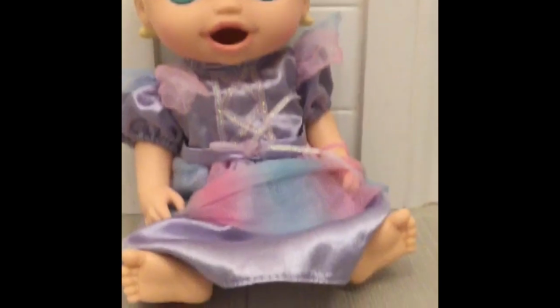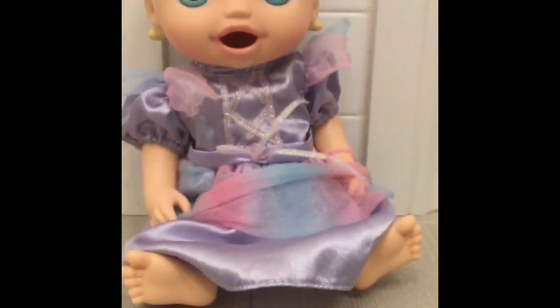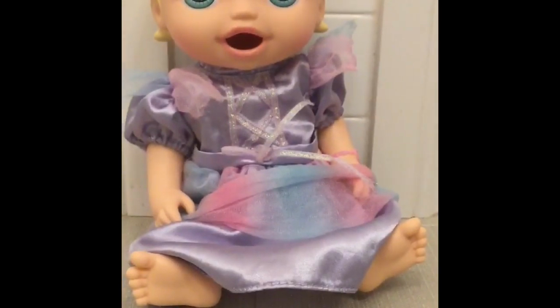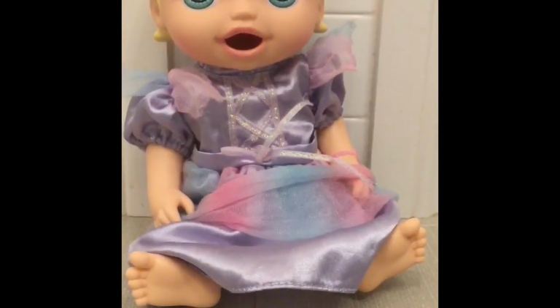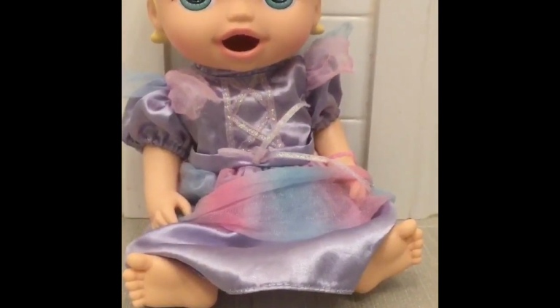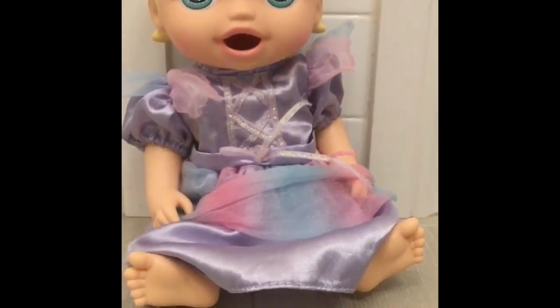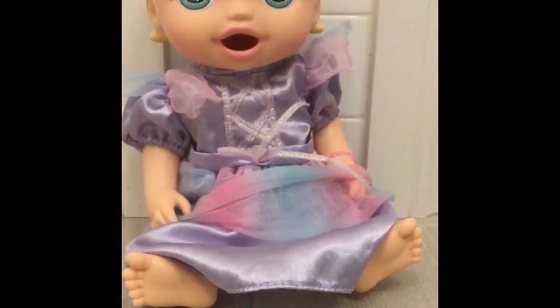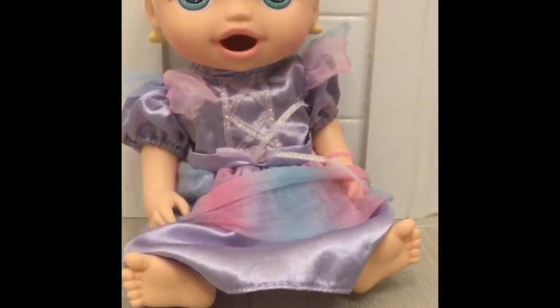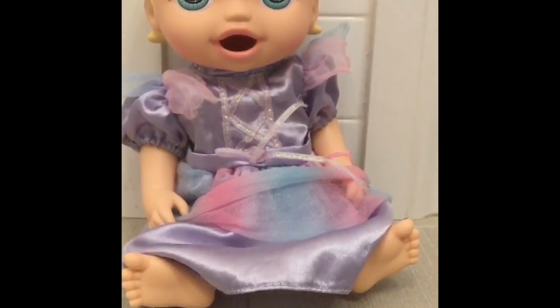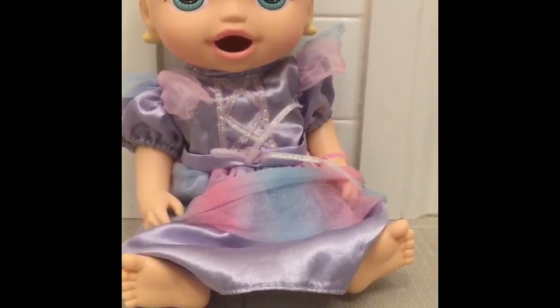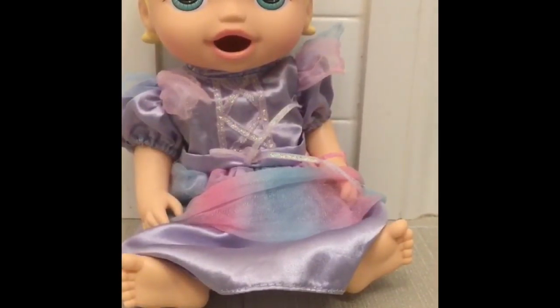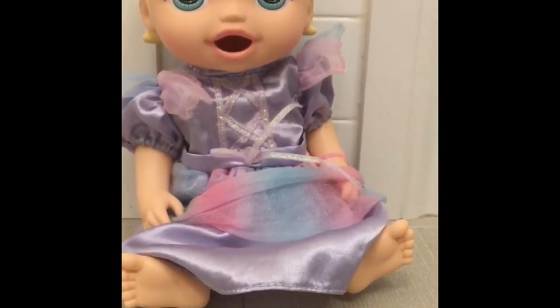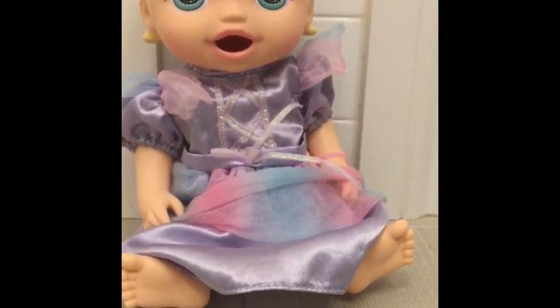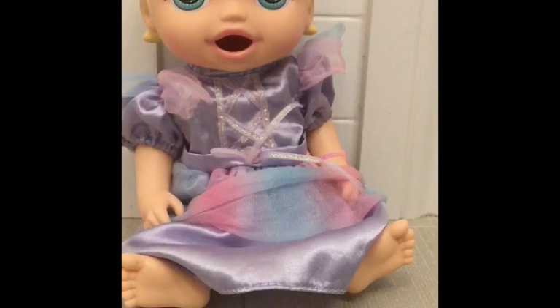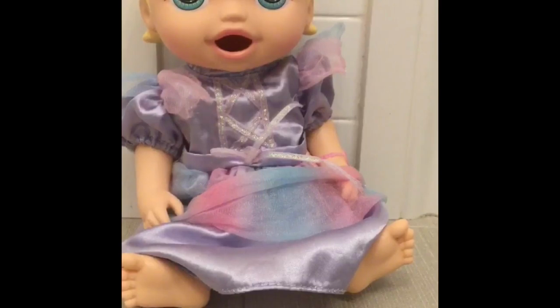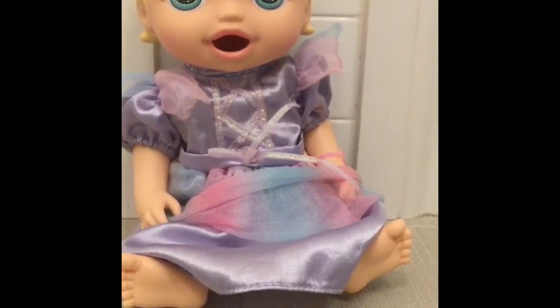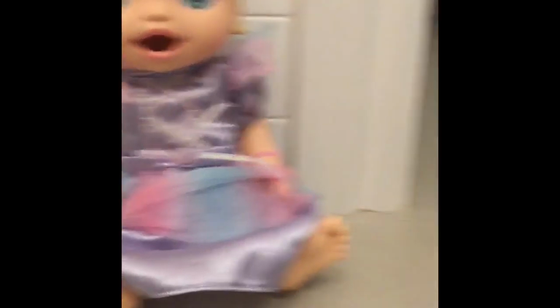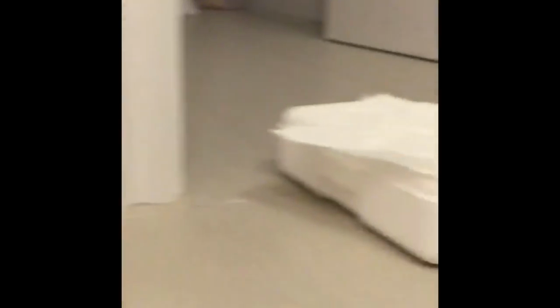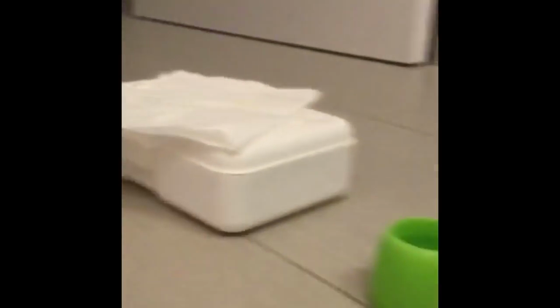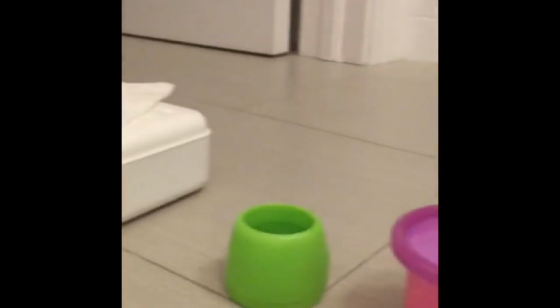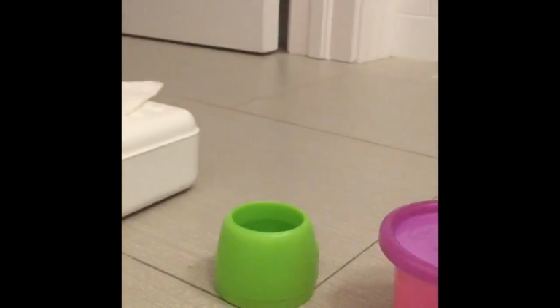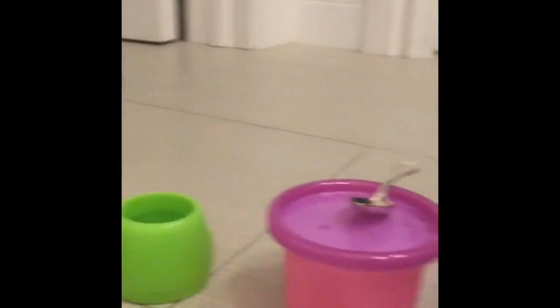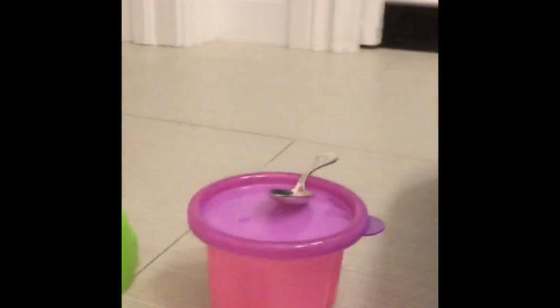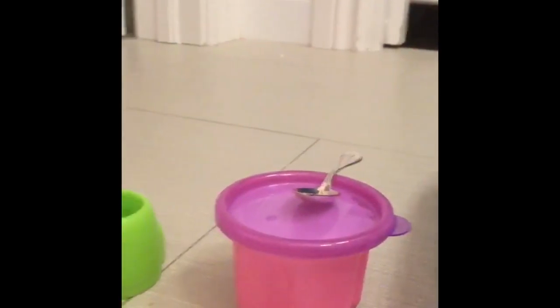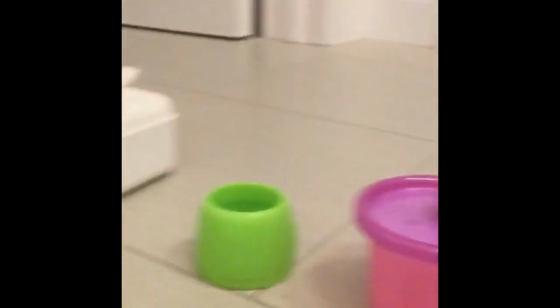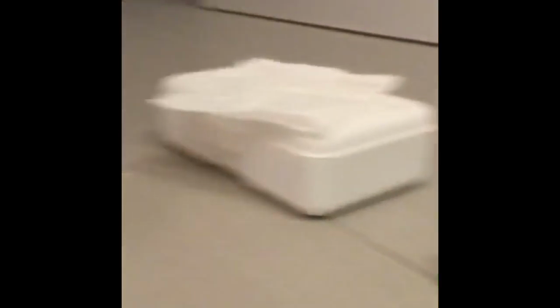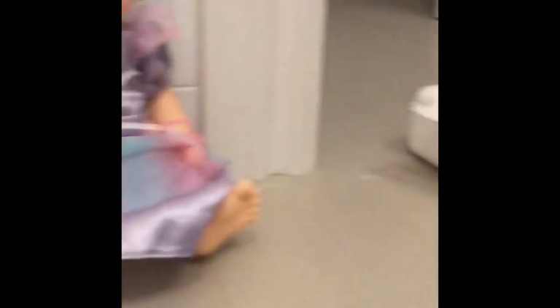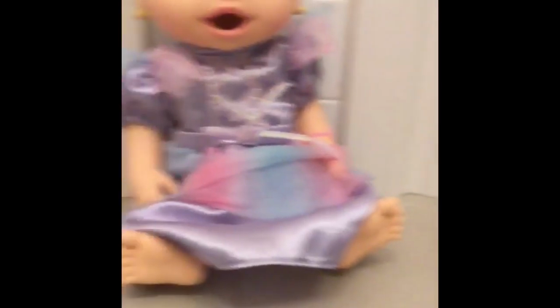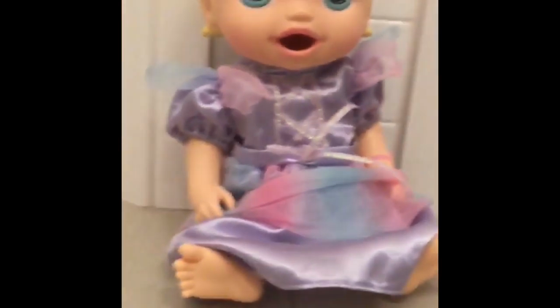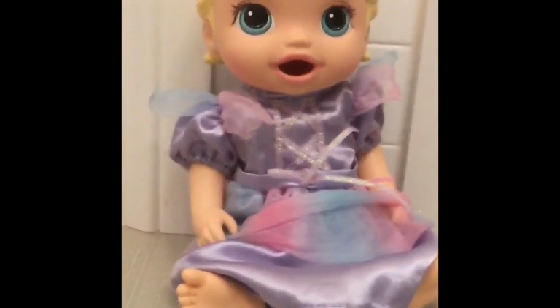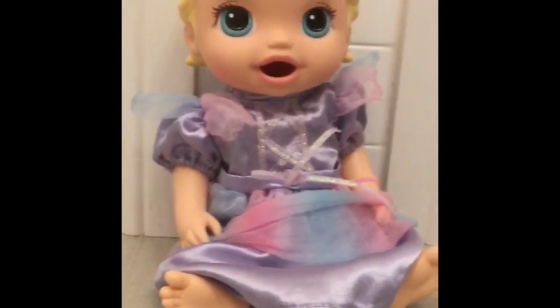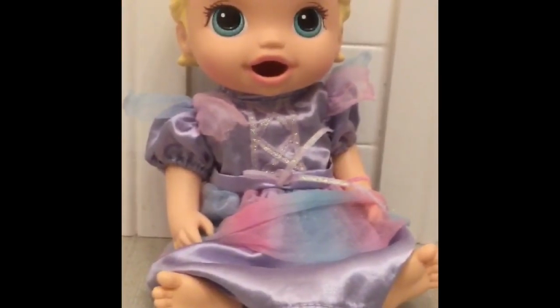Hey everyone, welcome back to our channel. As you know from yesterday's video, we made some food in our tutorial, and now I'll be feeding it to one of our babies, Ella.